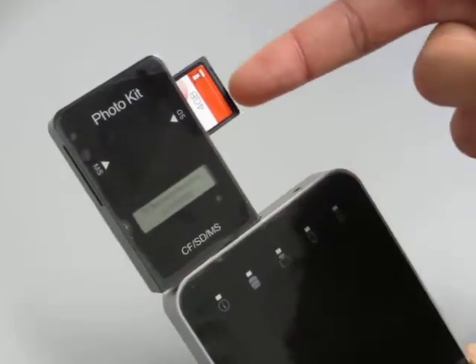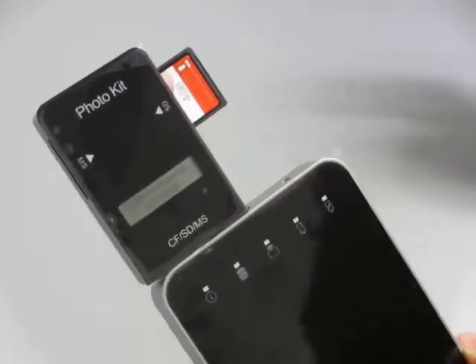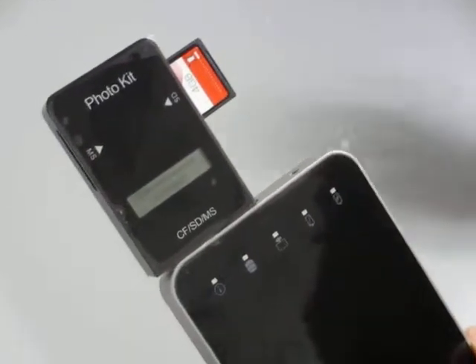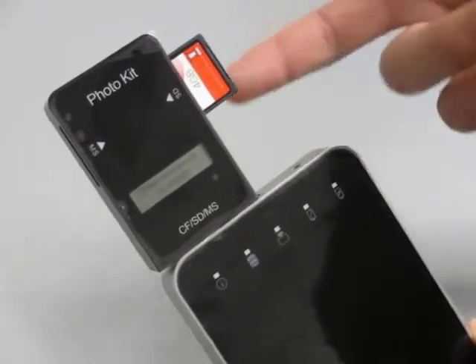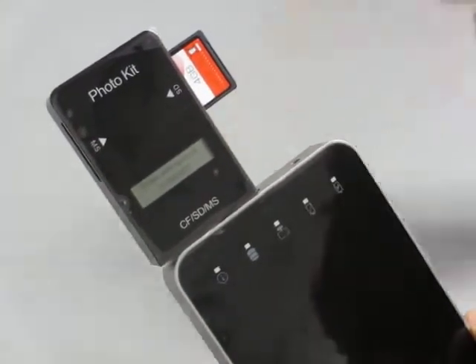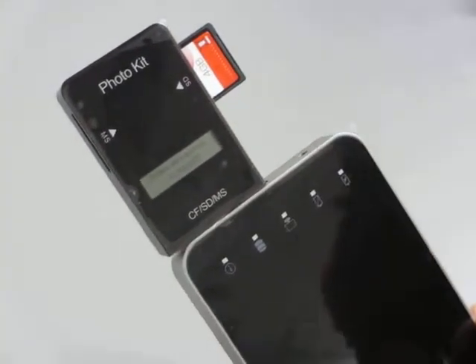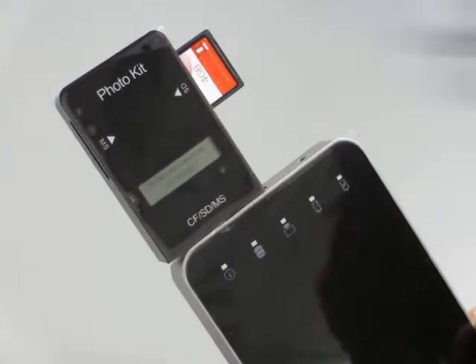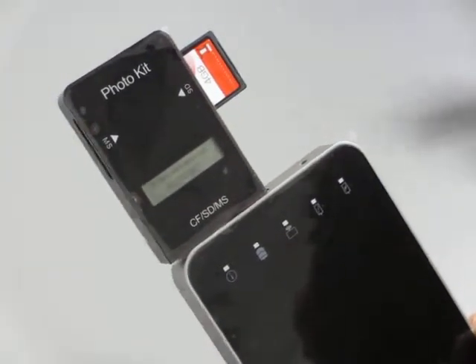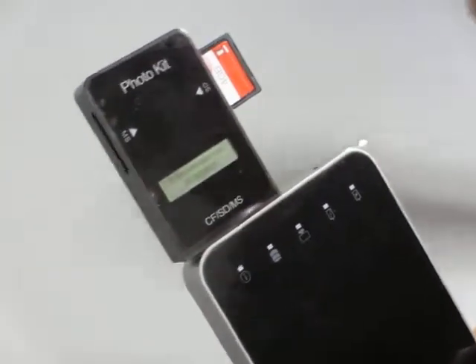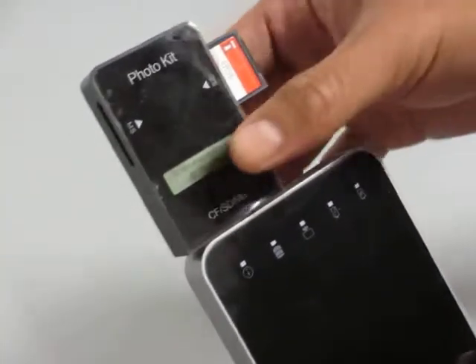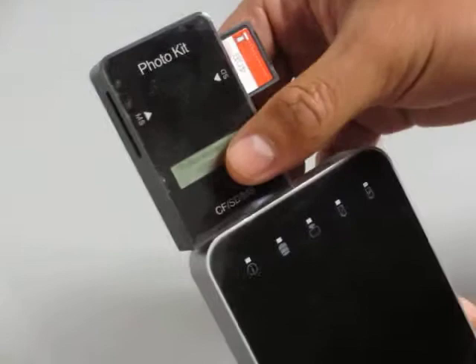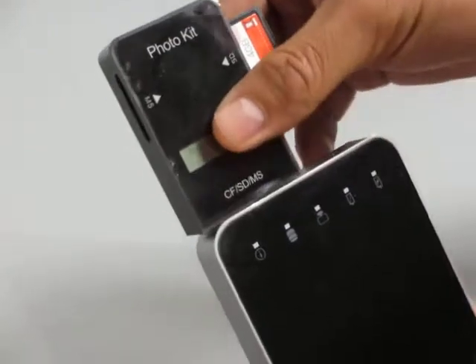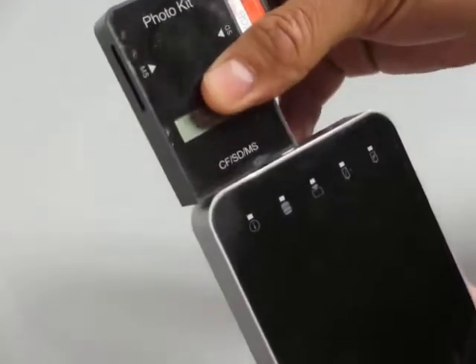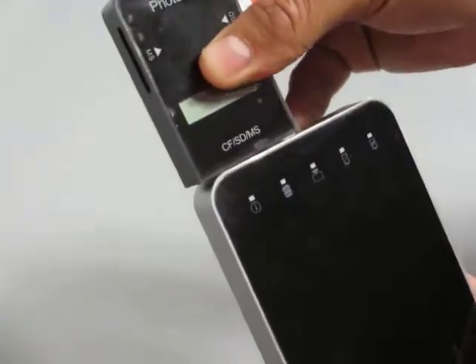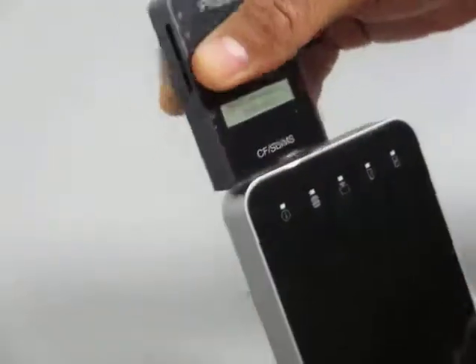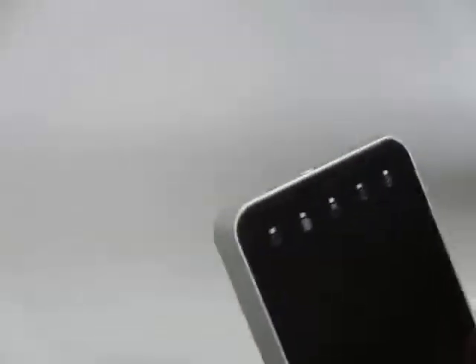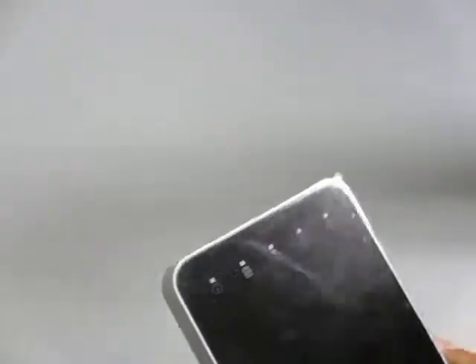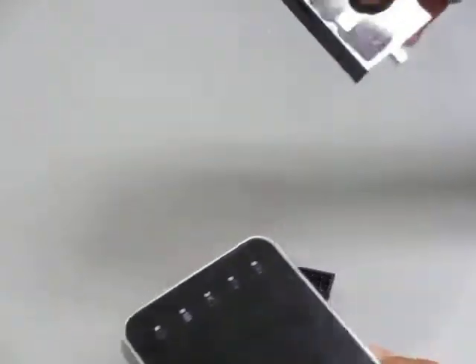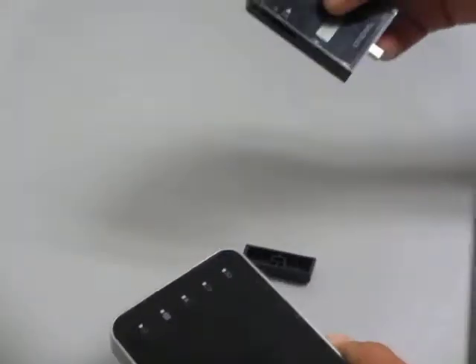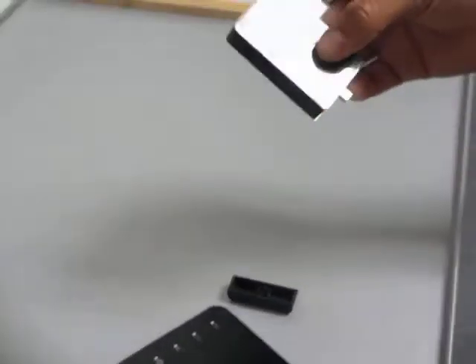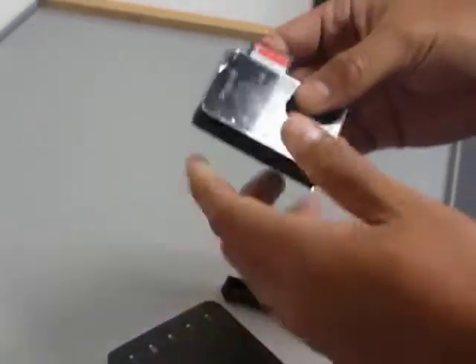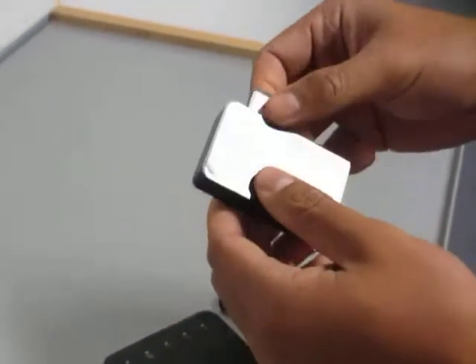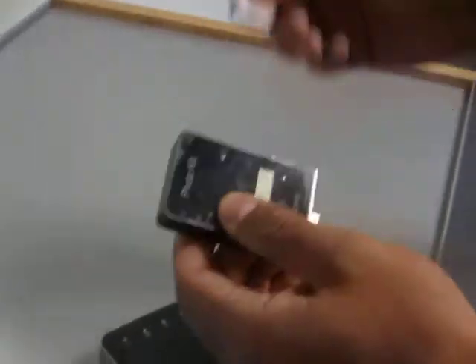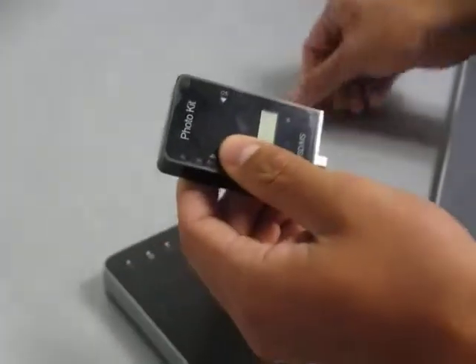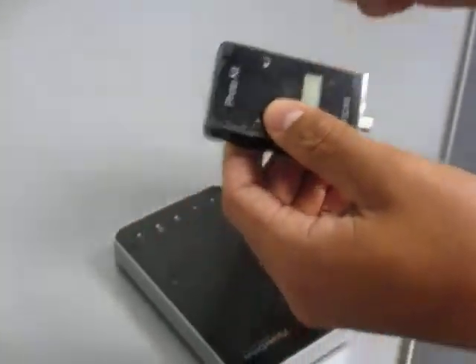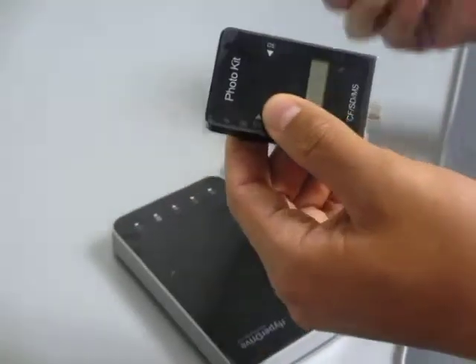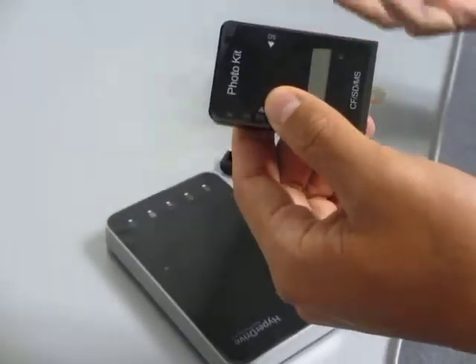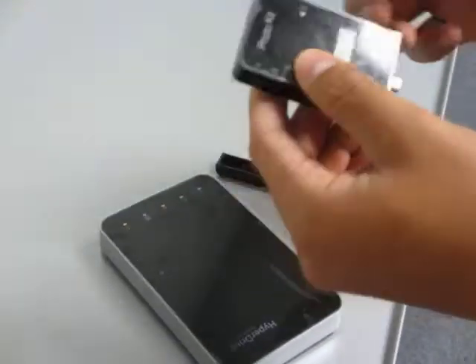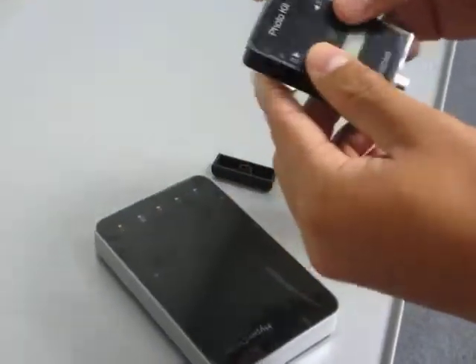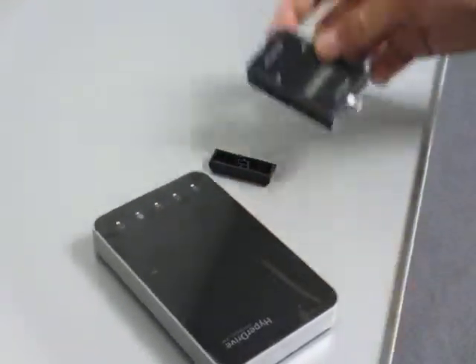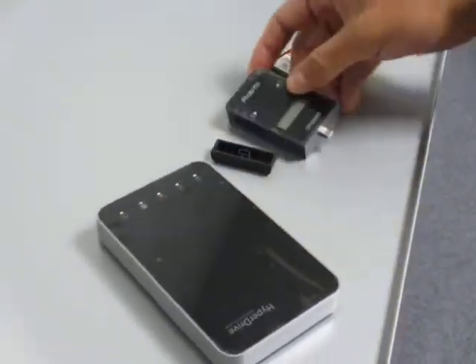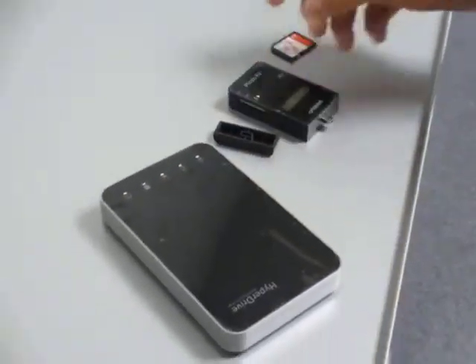If you want to put in a different SD card or a different CF card, you must remember to remove the photo kit from the HyperDrive HardDrive for iPad and switch it out. And that's how you would perform it. Thank you.